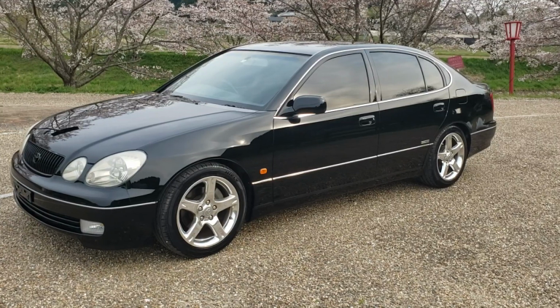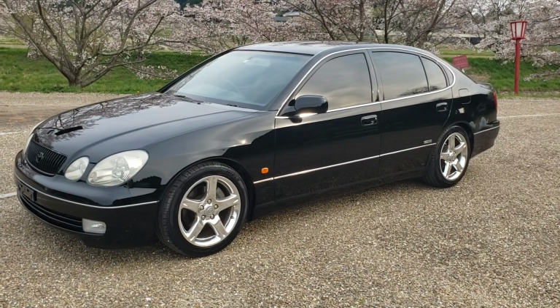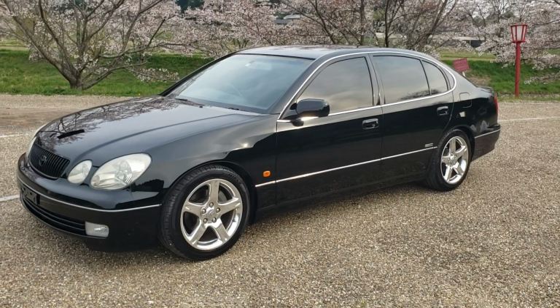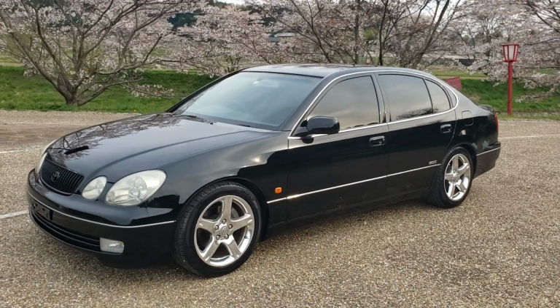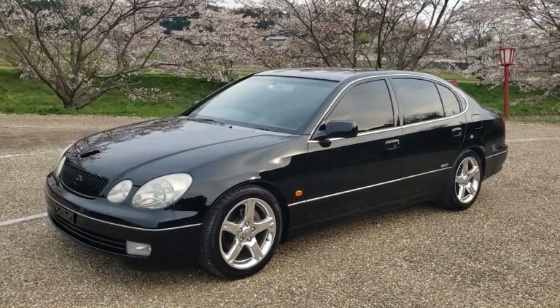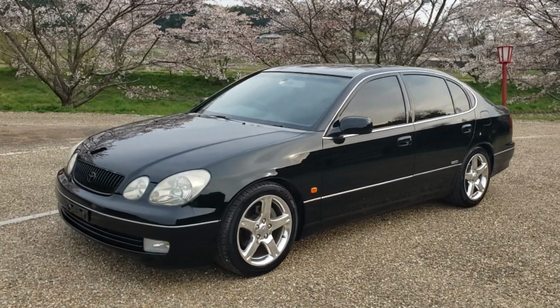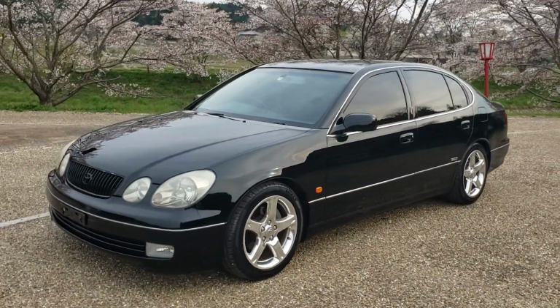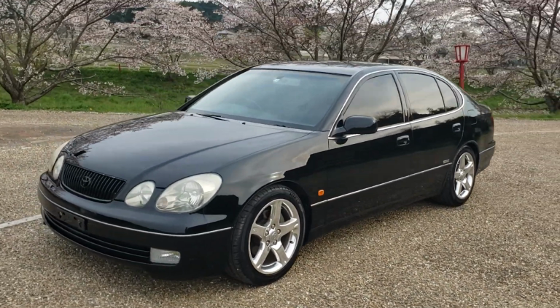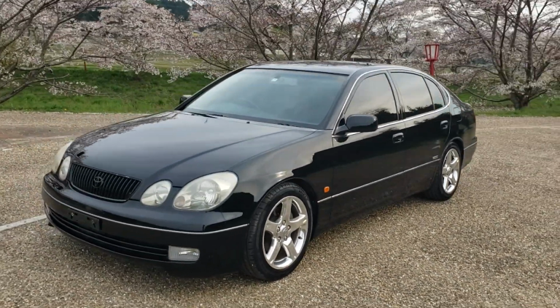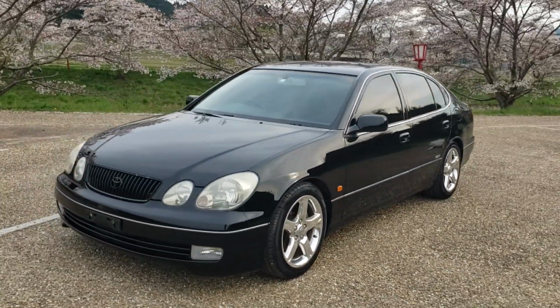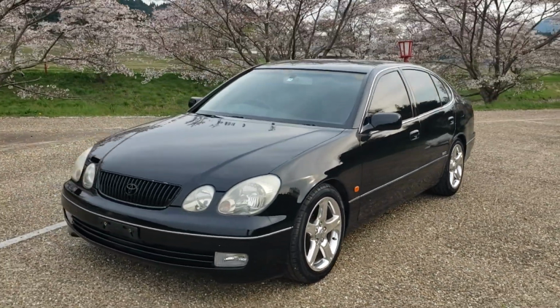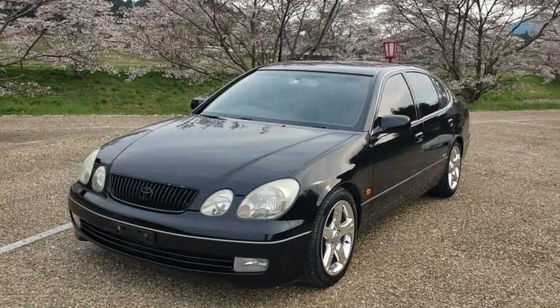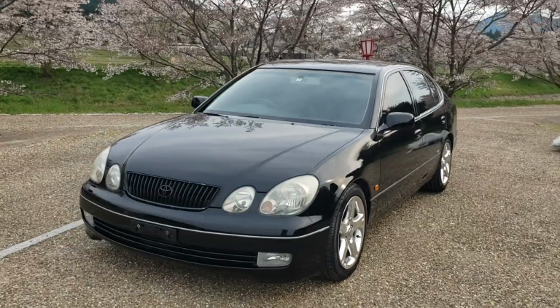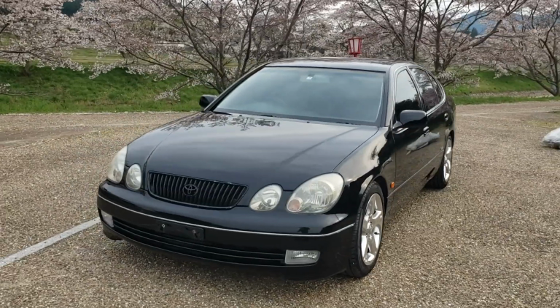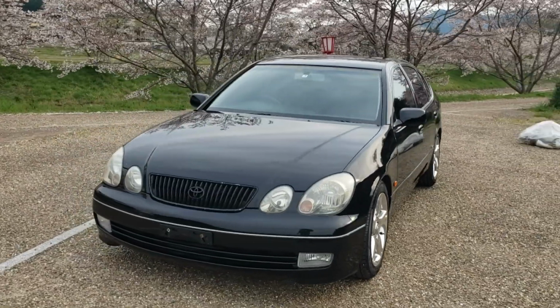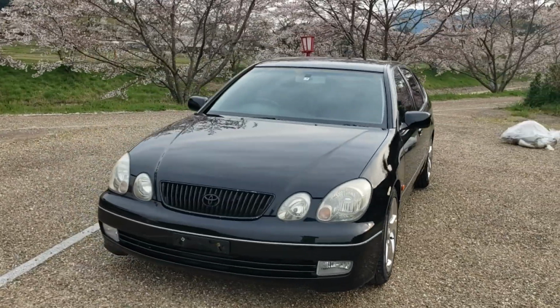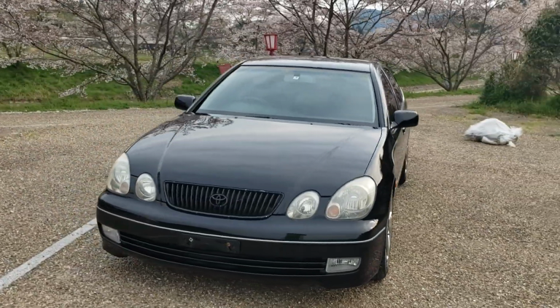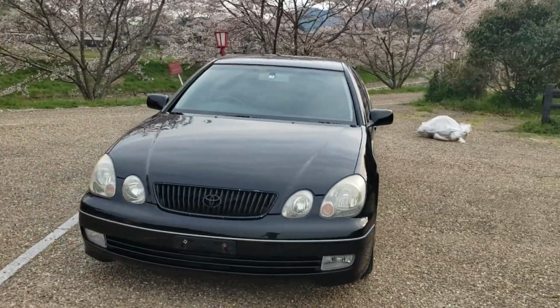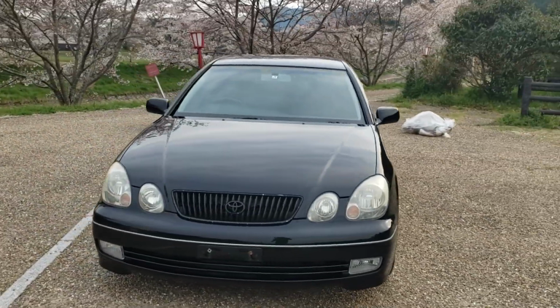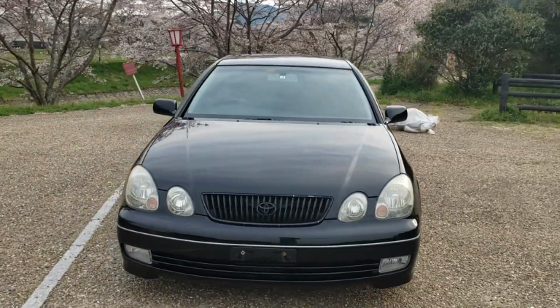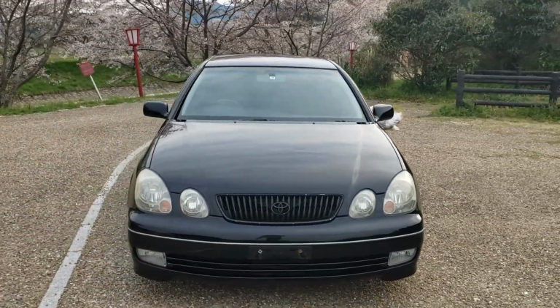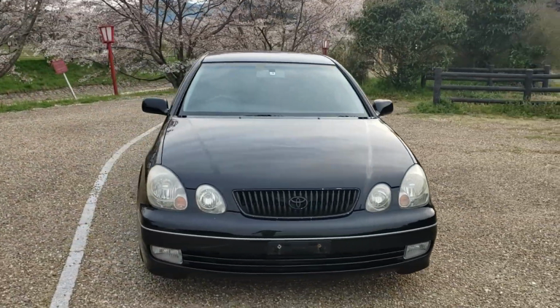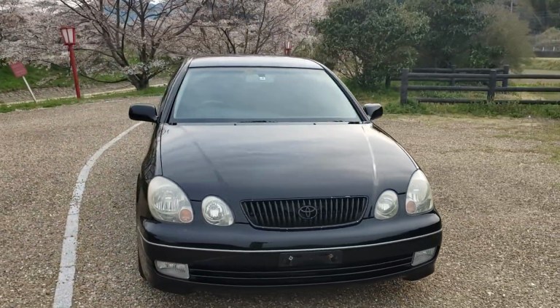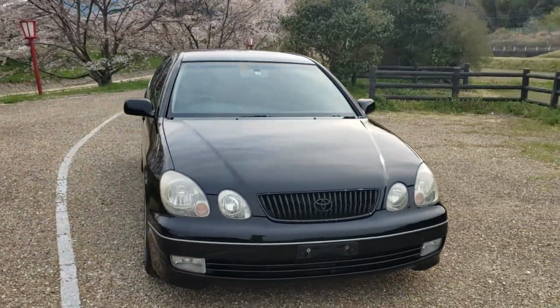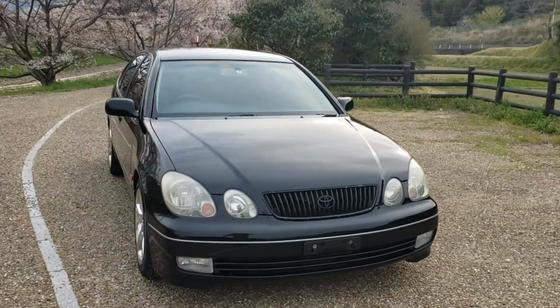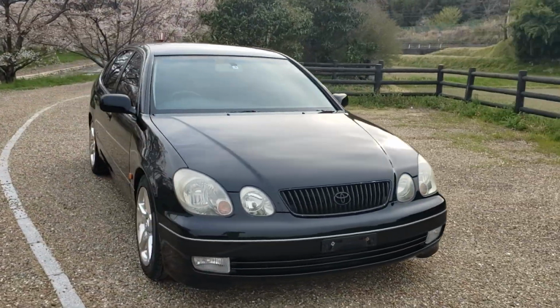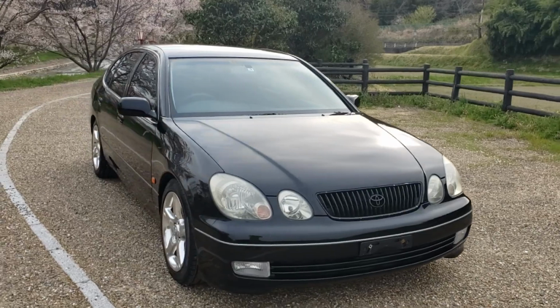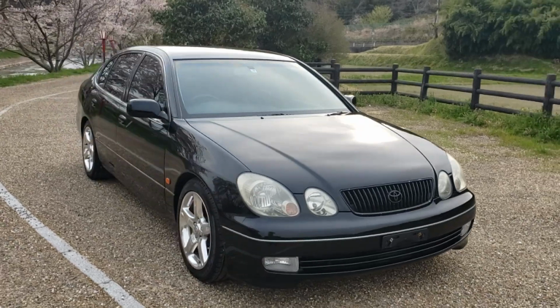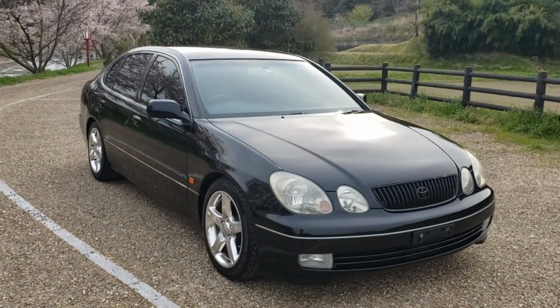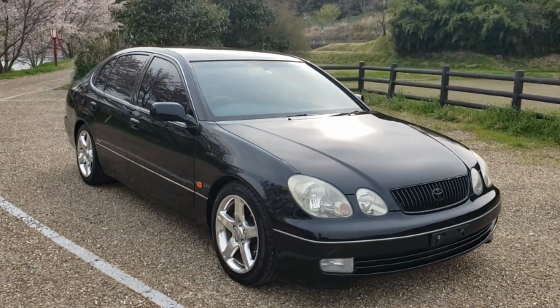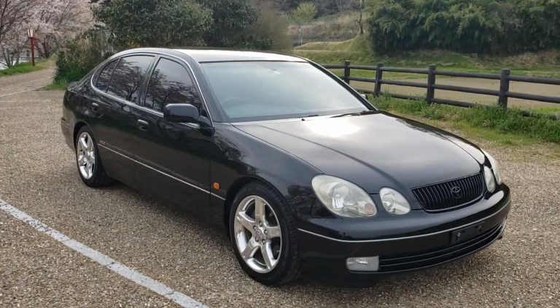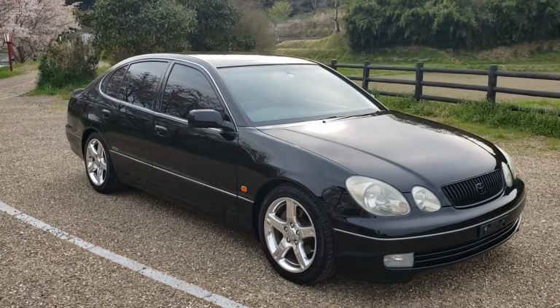Hello everyone, and especially hello Simon. Here's a video of your Aristo, which we've now got back to the shop. After a wash it looks very well, and it actually drives very nice as well.